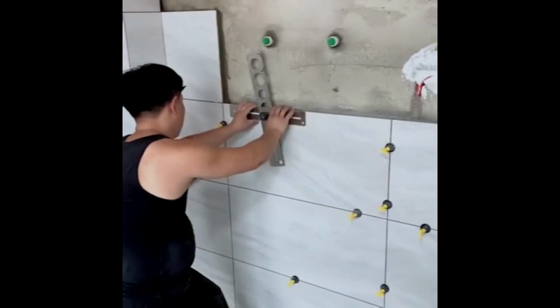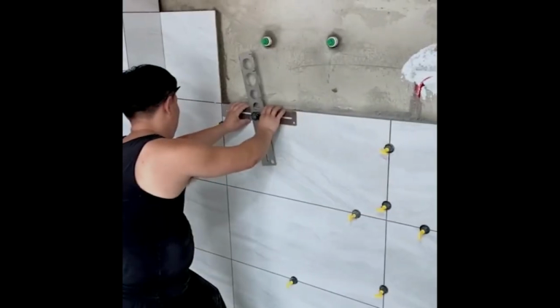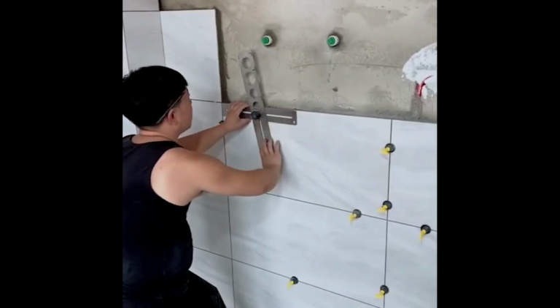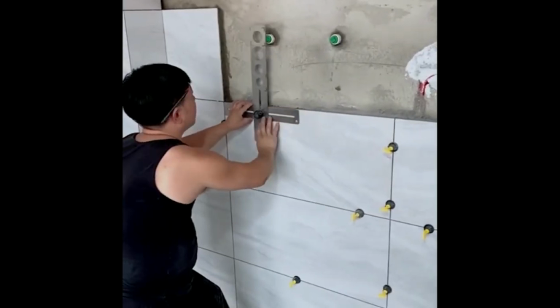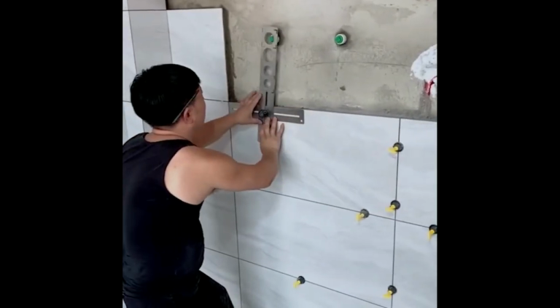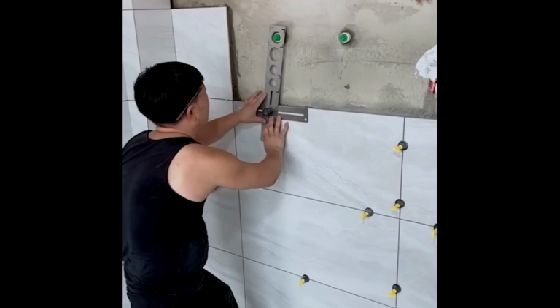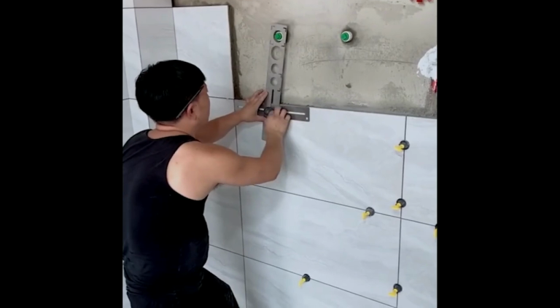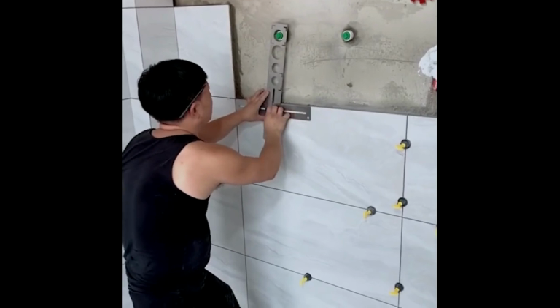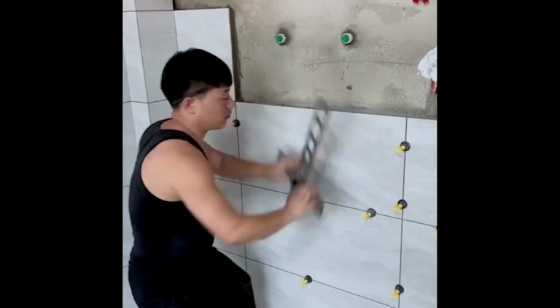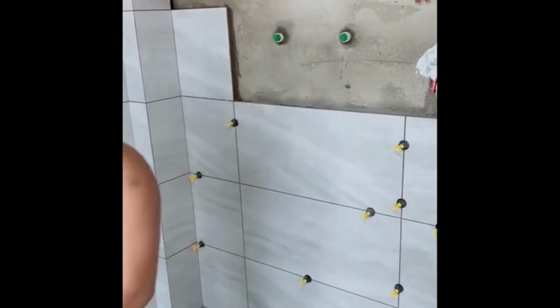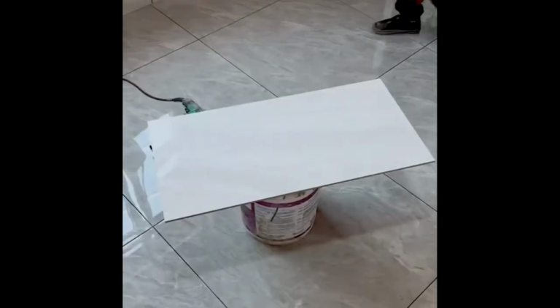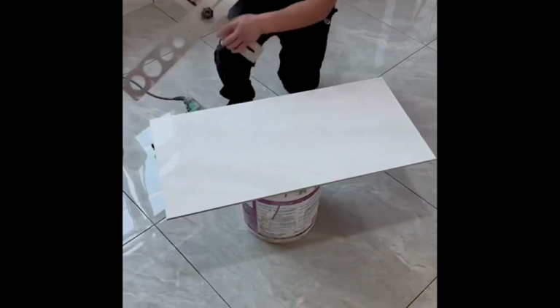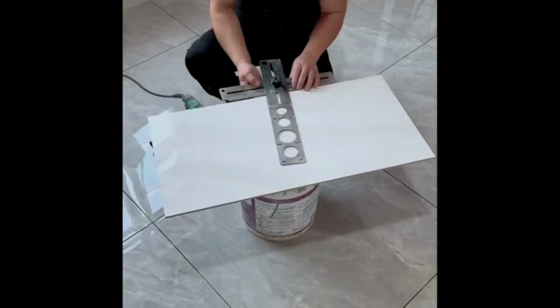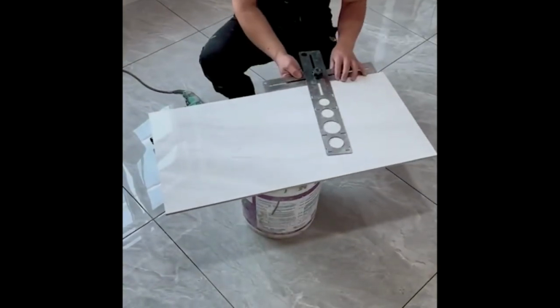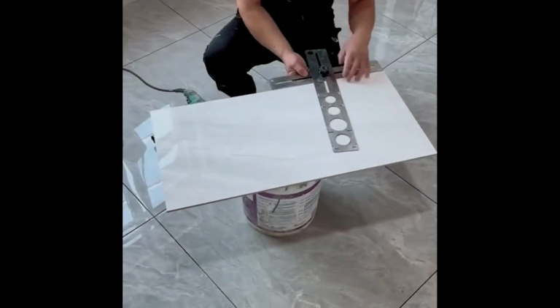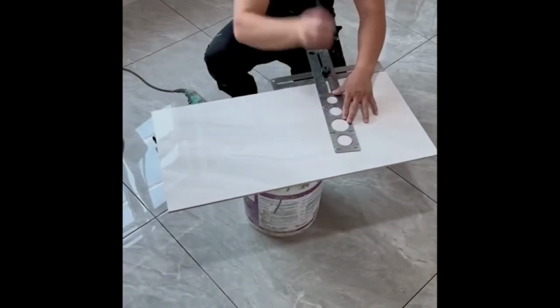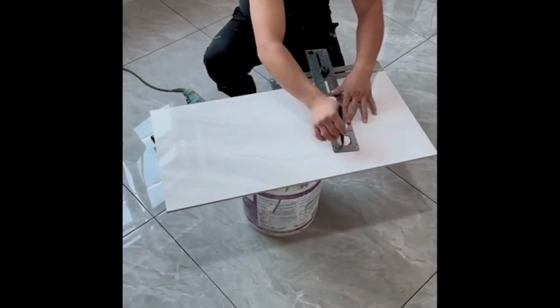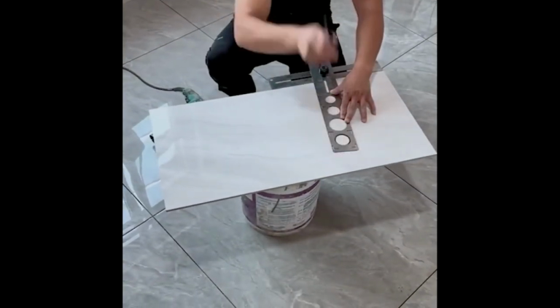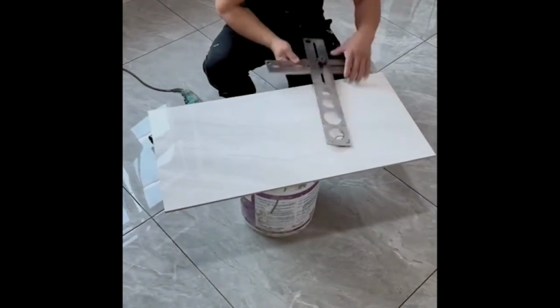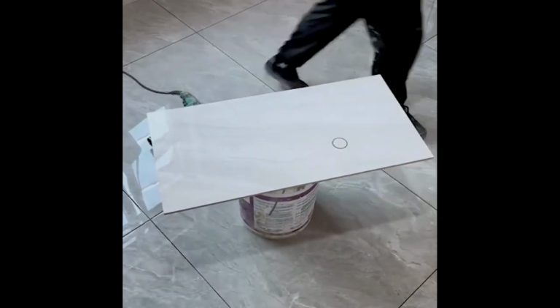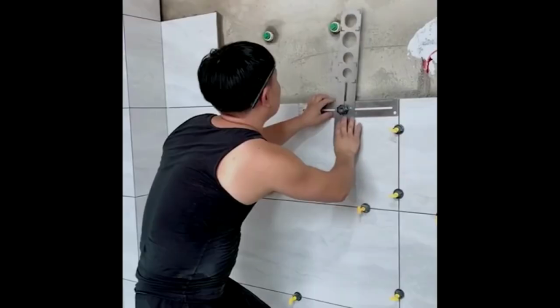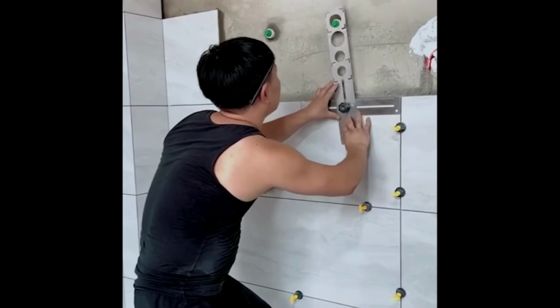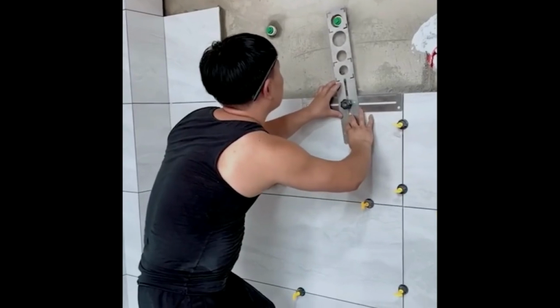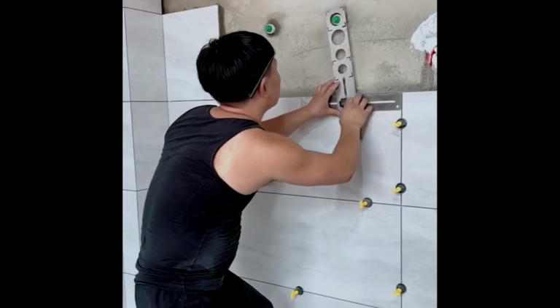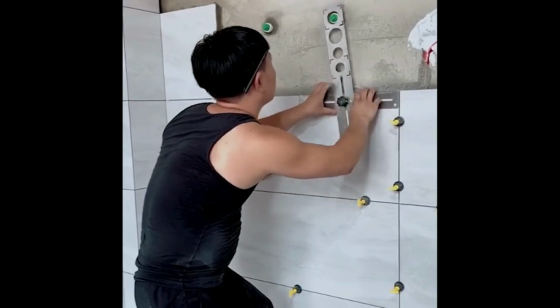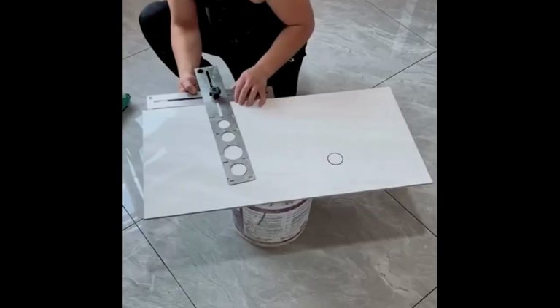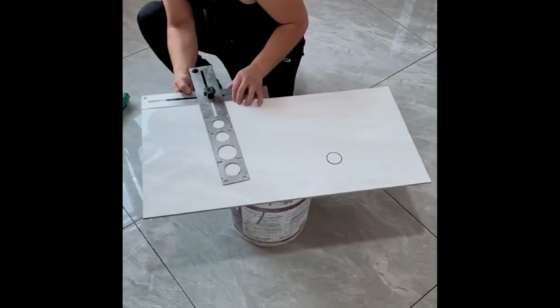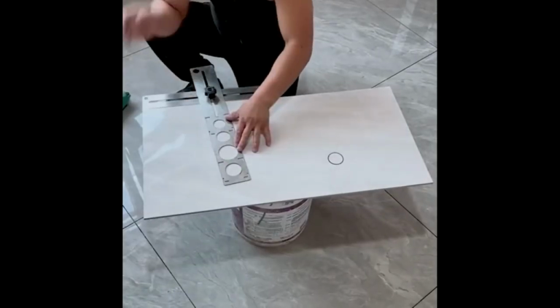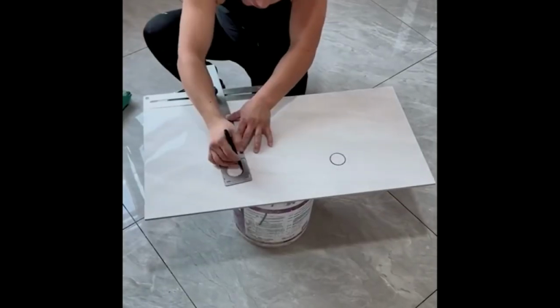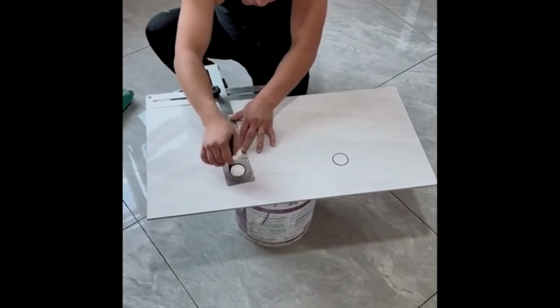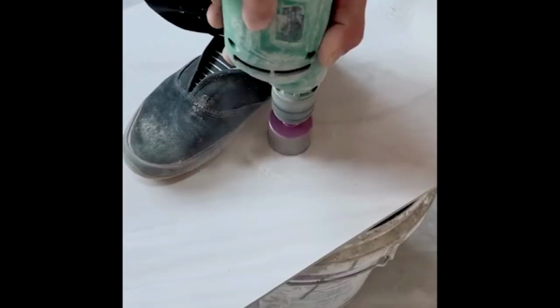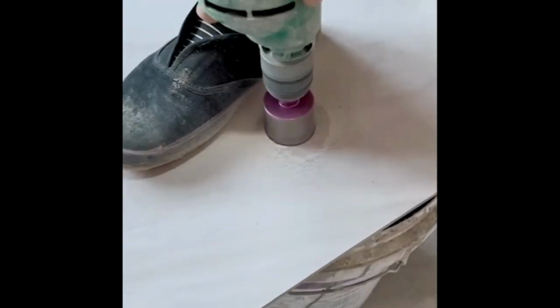There is a saying that goes: measure twice, cut once, and it's great for any project, as you need to make sure that all measurements are correct before cutting.